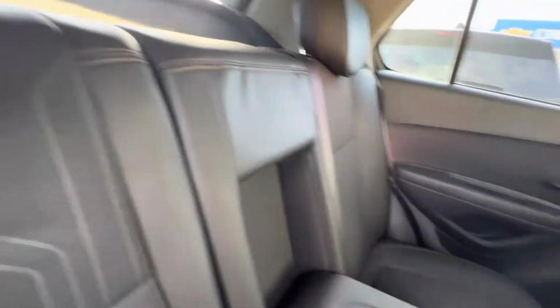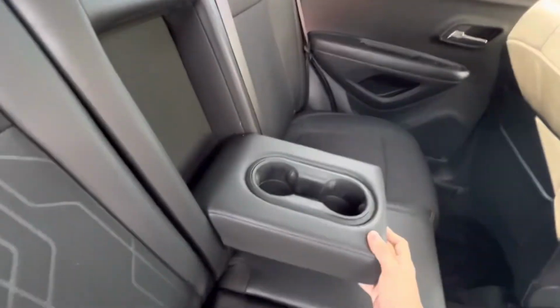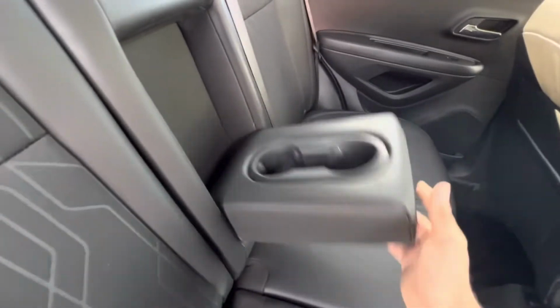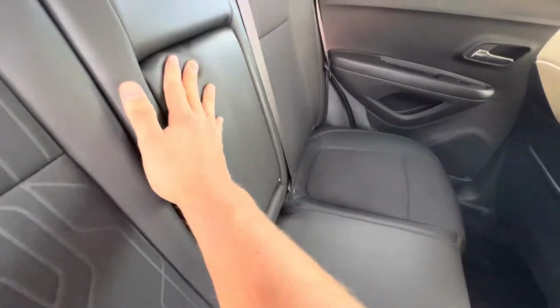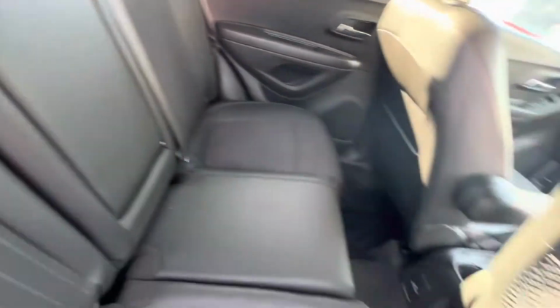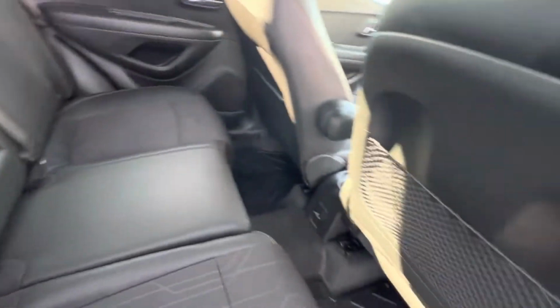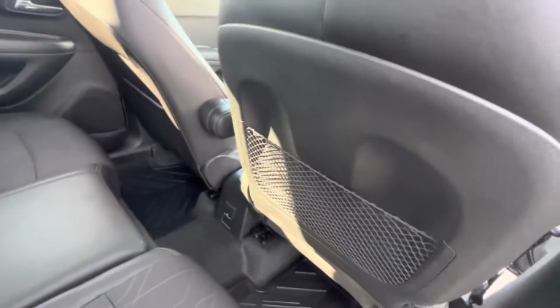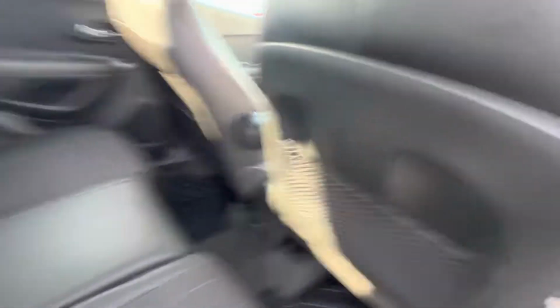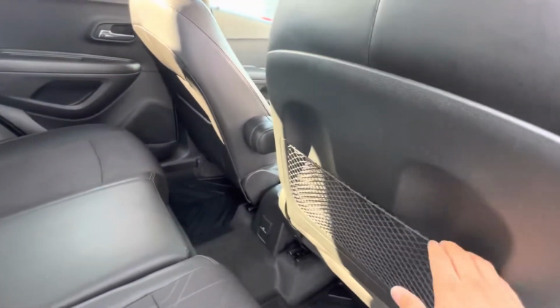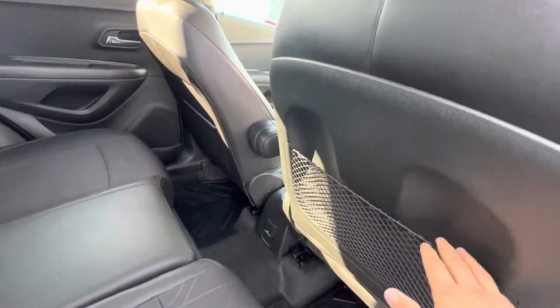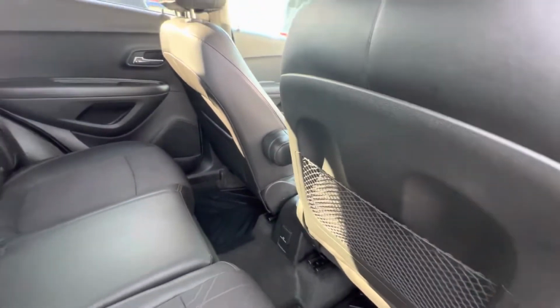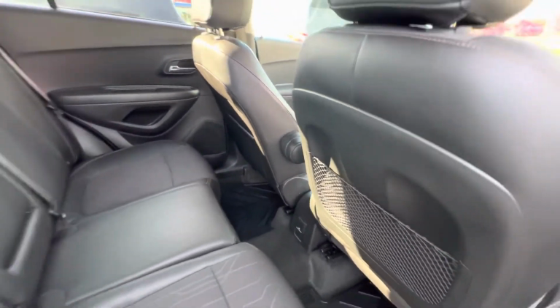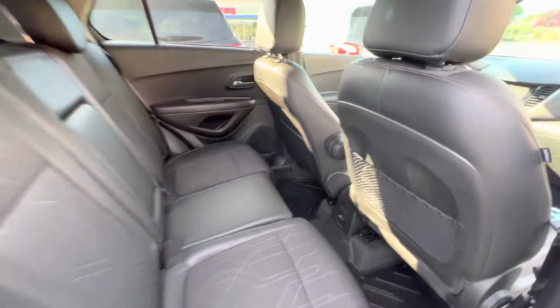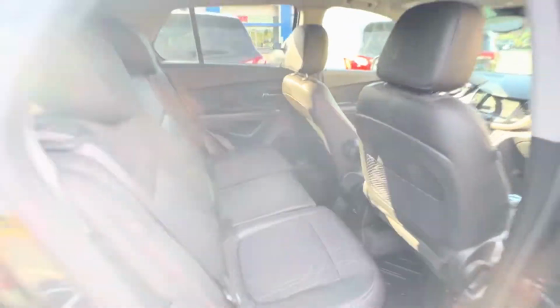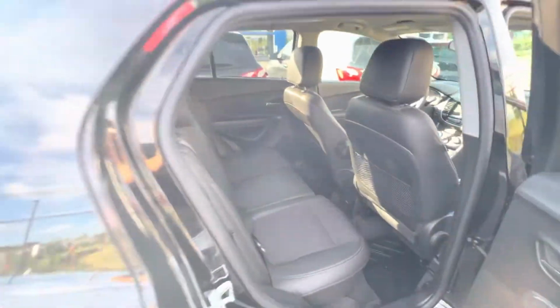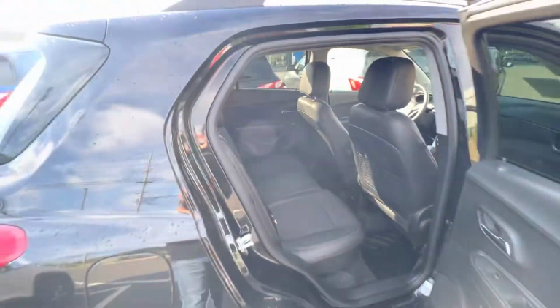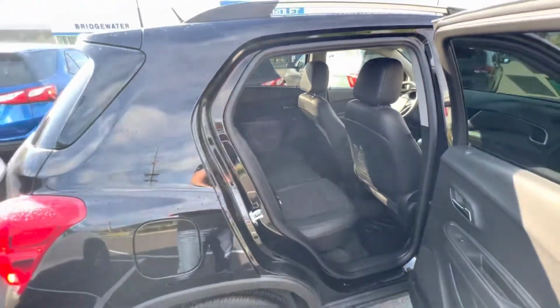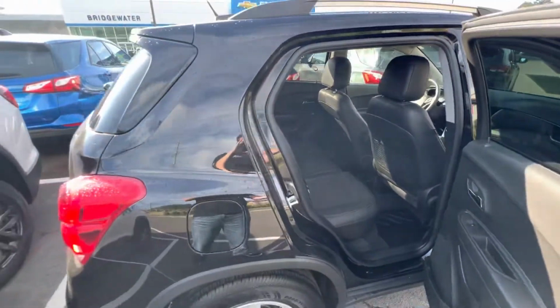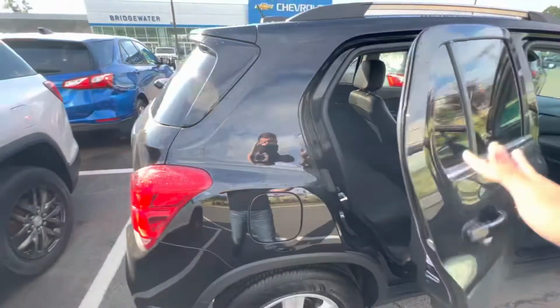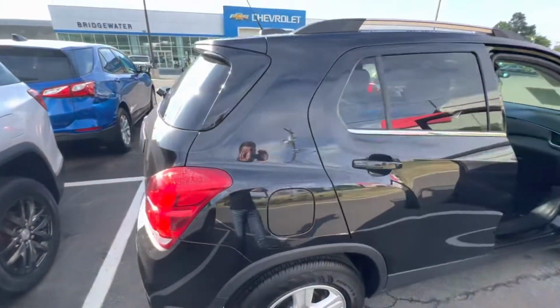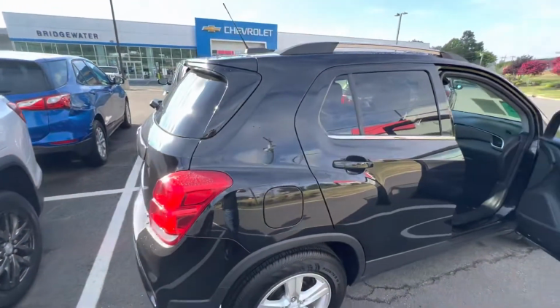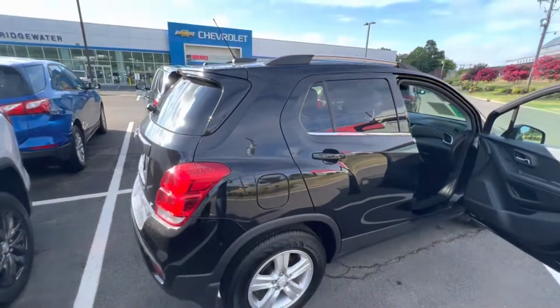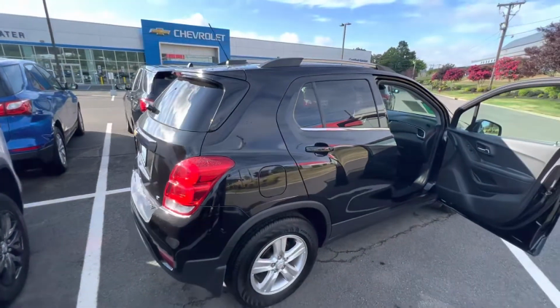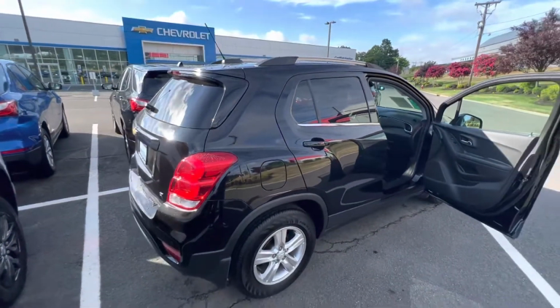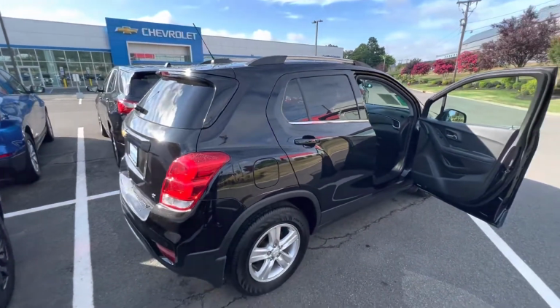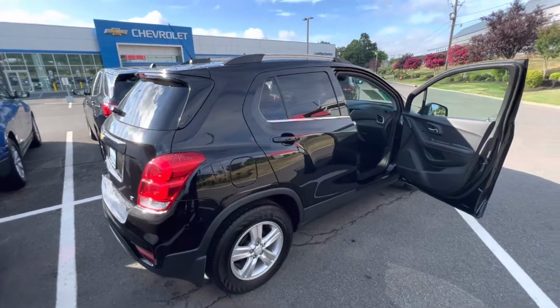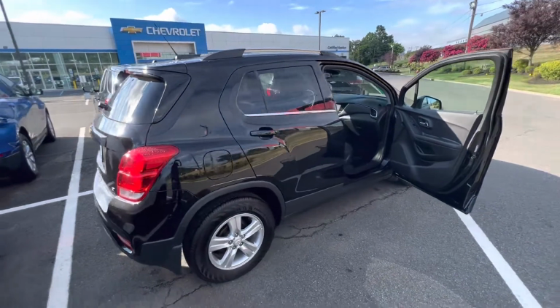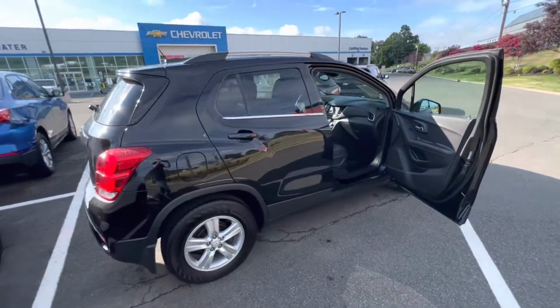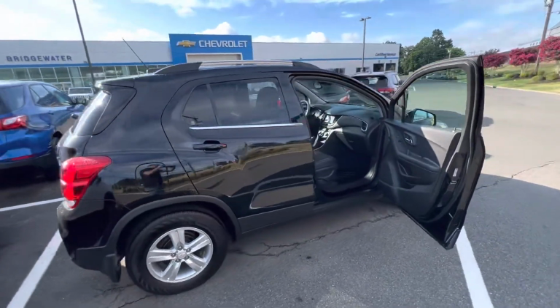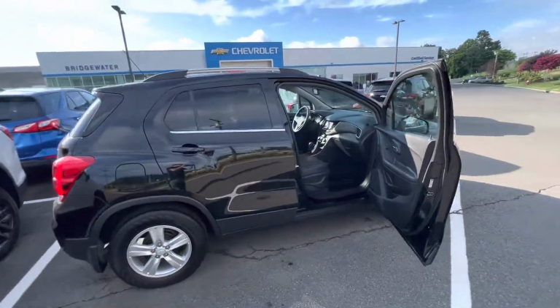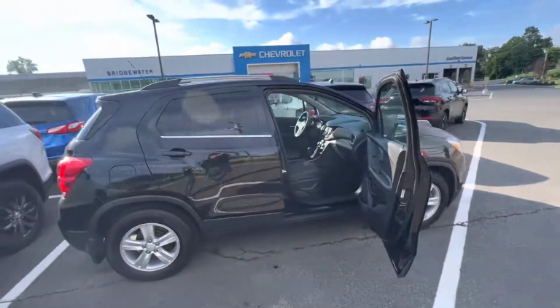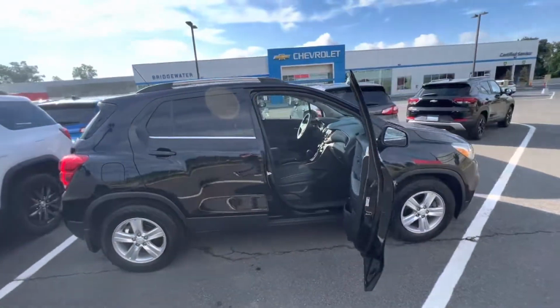You have extra storage back here as well. It's a very nice car — very clean, super low miles.